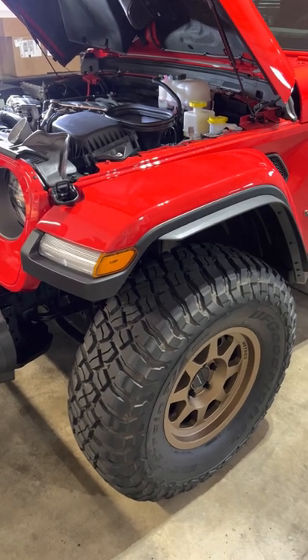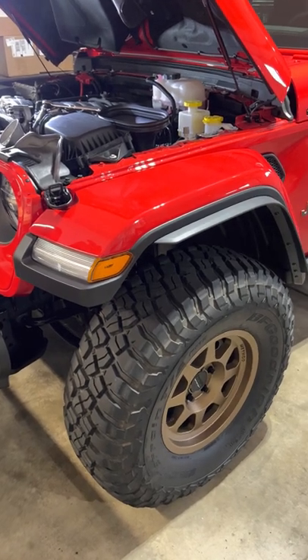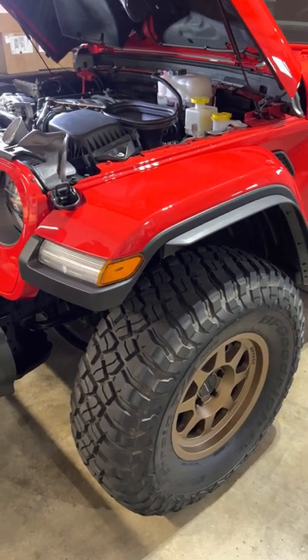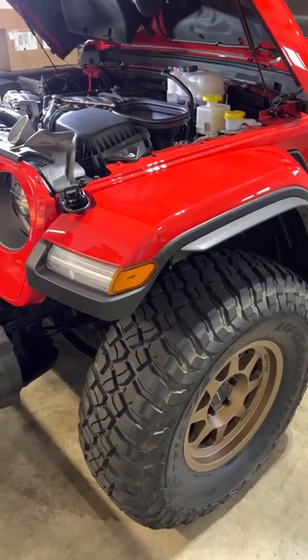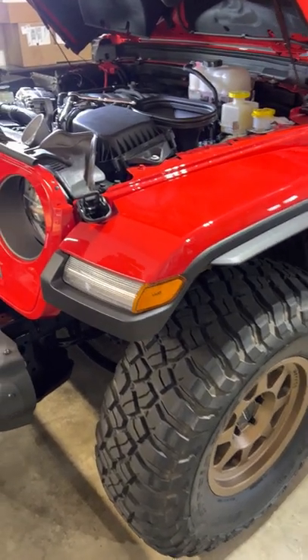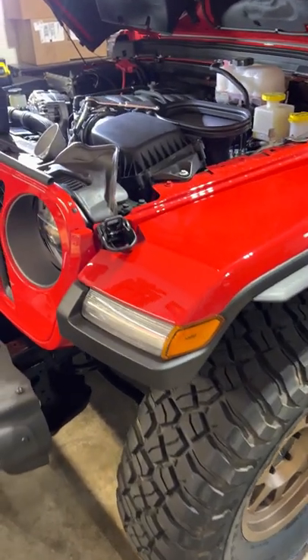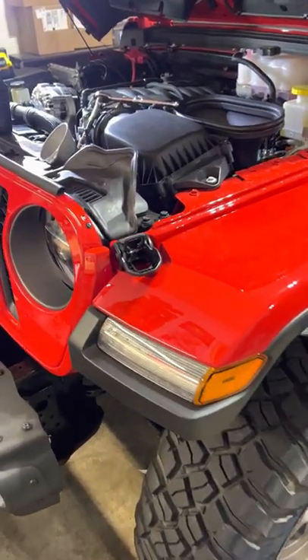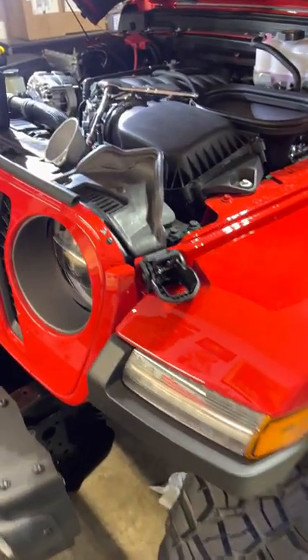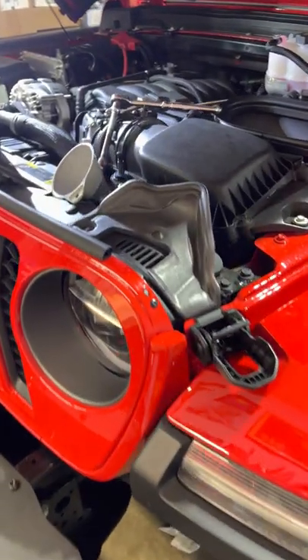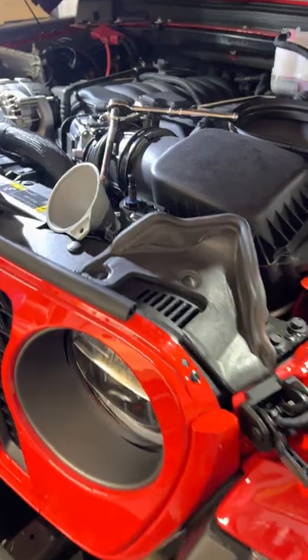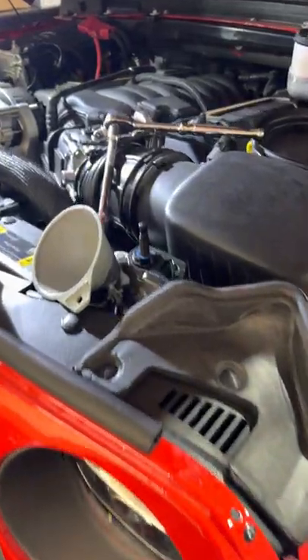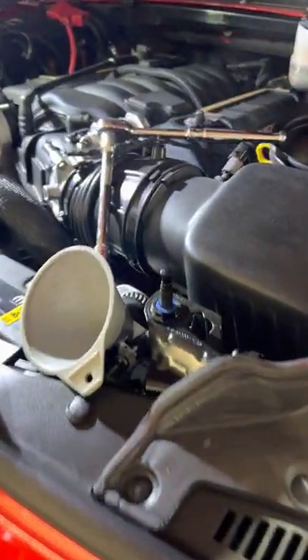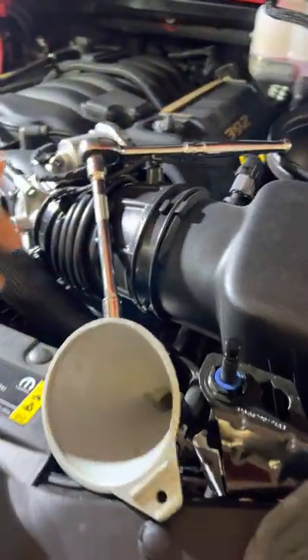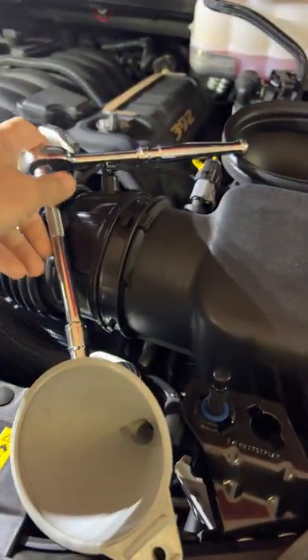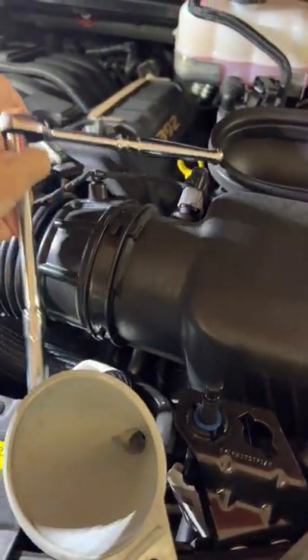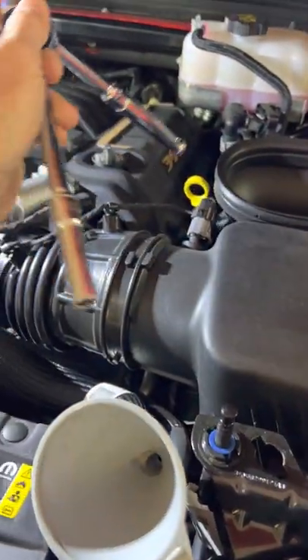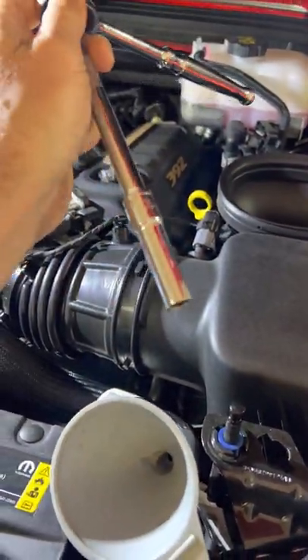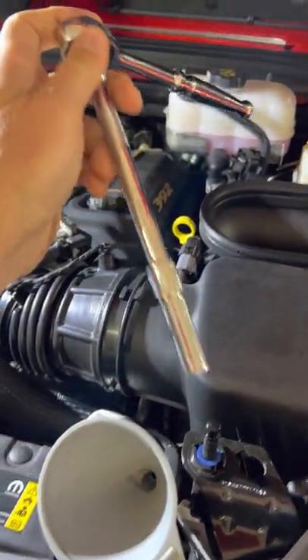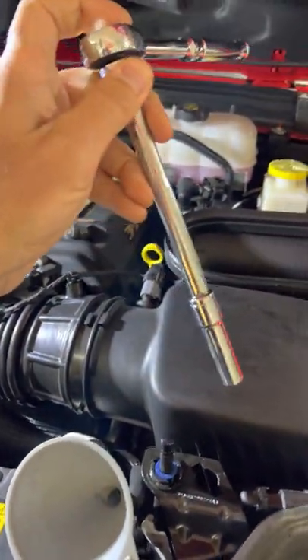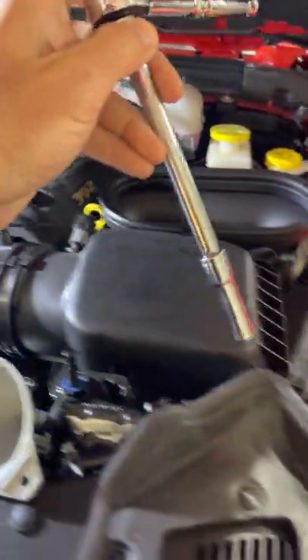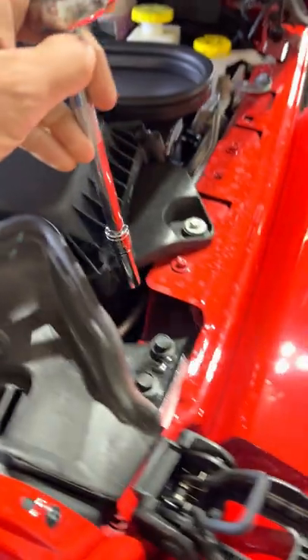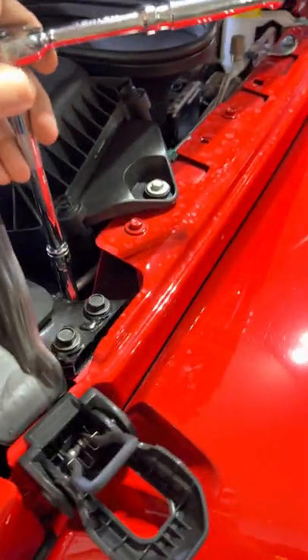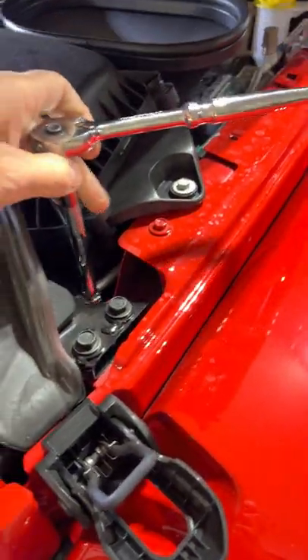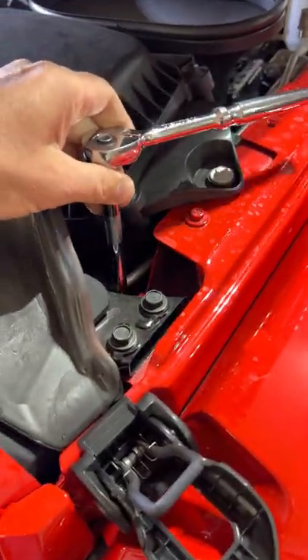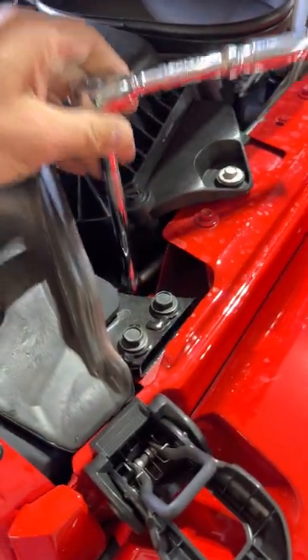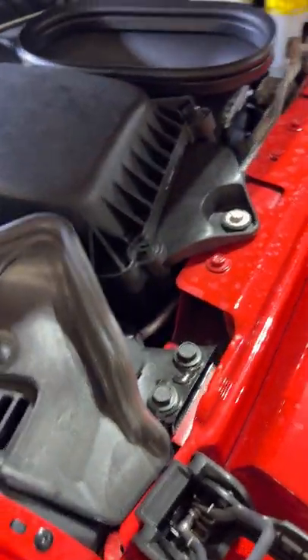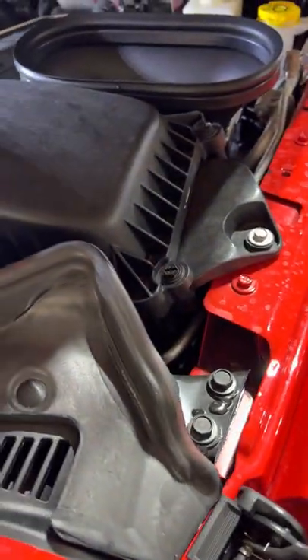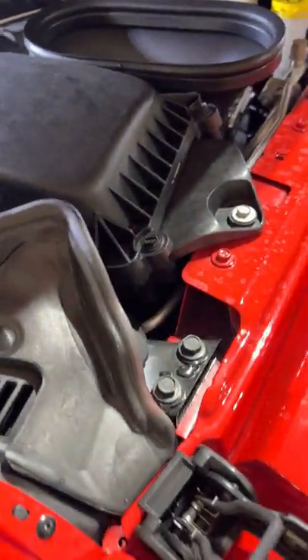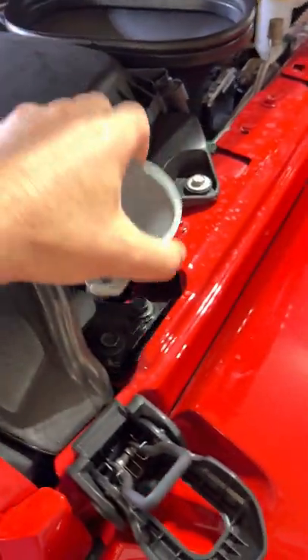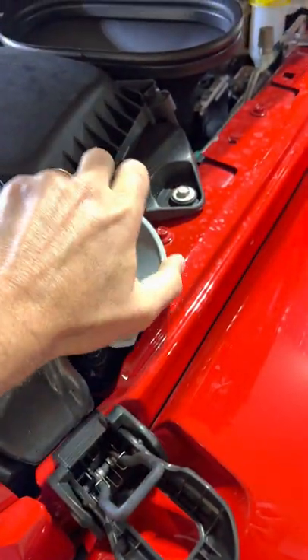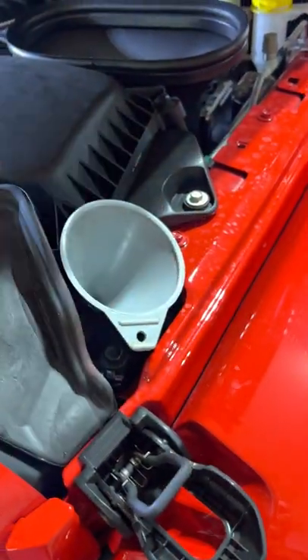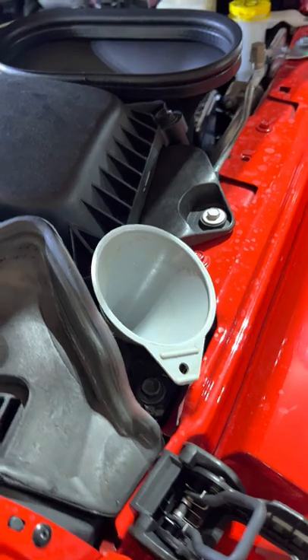Guys, there's something regarding the Jeep Wrangler 392 that I was not aware of. There's a maintenance requirement that you have to do. What you need to get is a 10mm socket on a long extension, and then you've got to reach down in here and open this little cap, and throw a funnel in there.